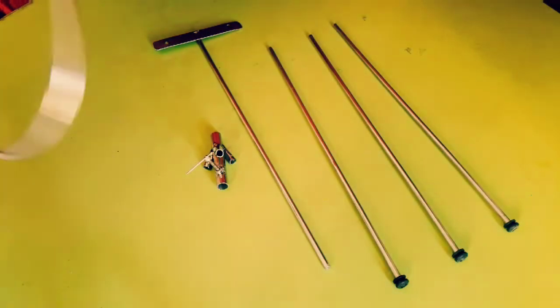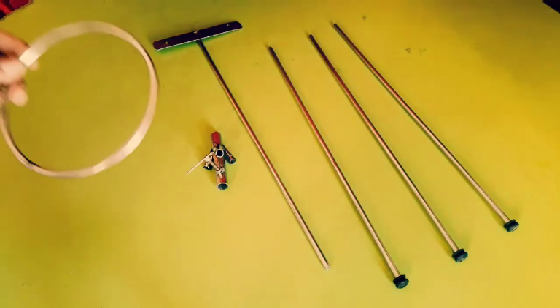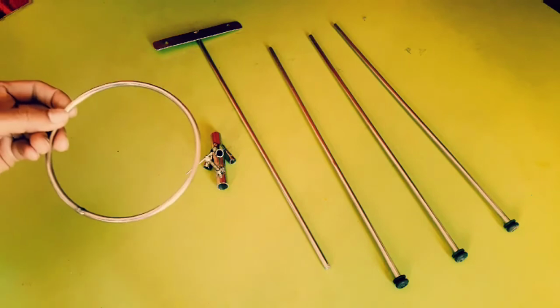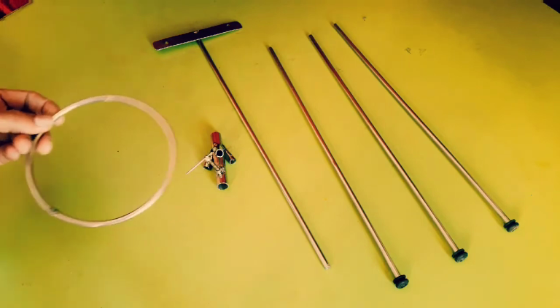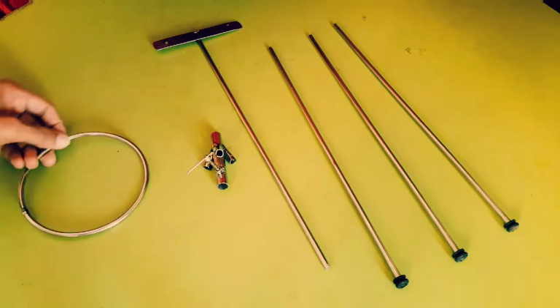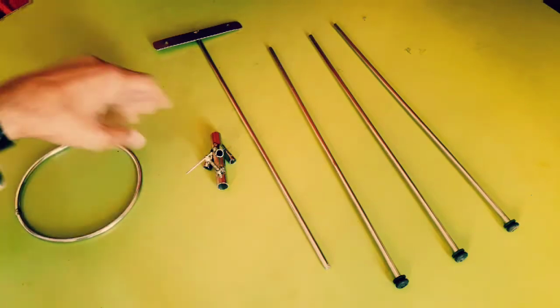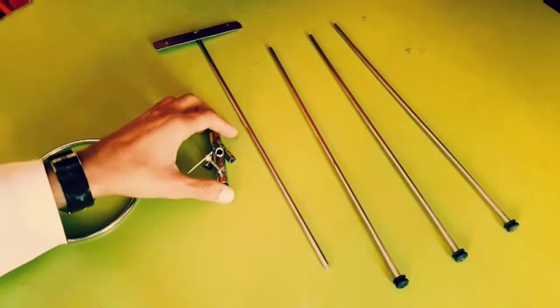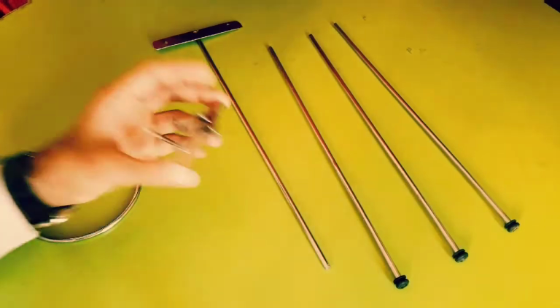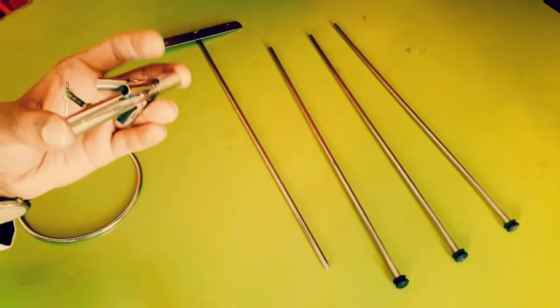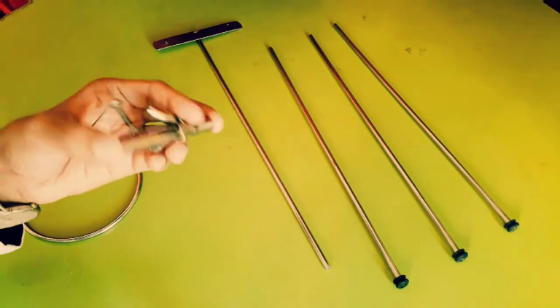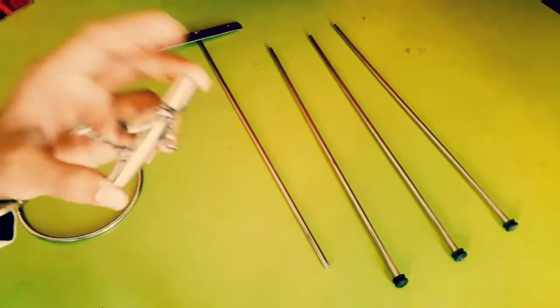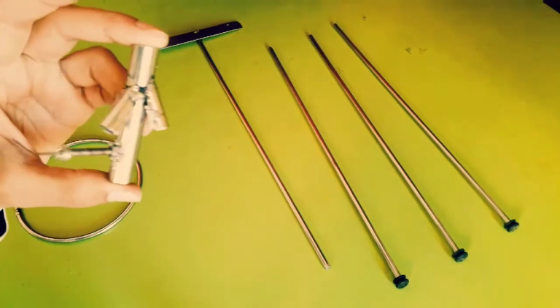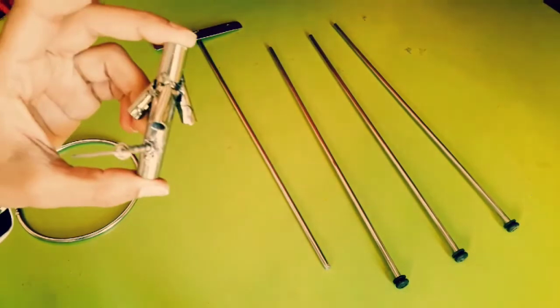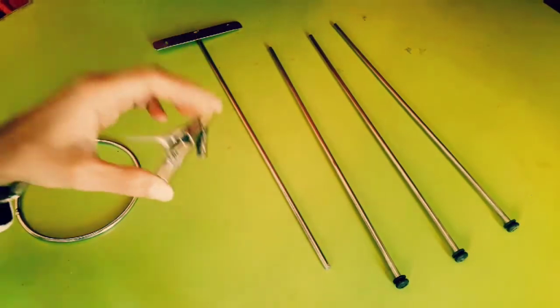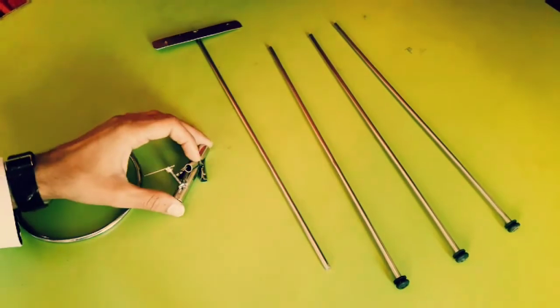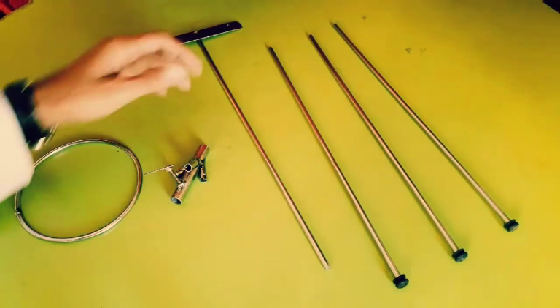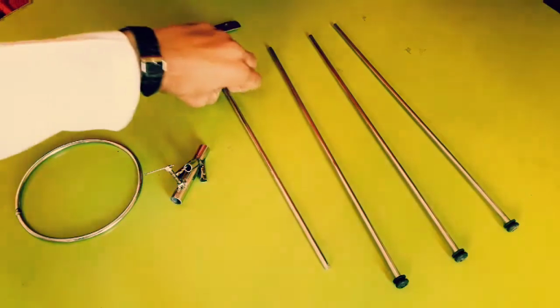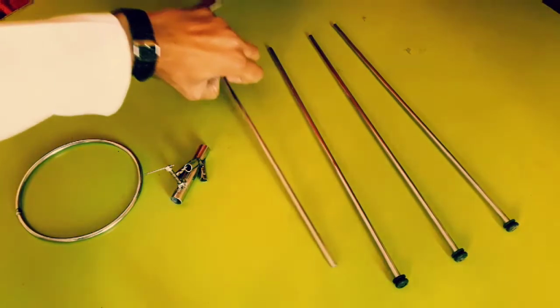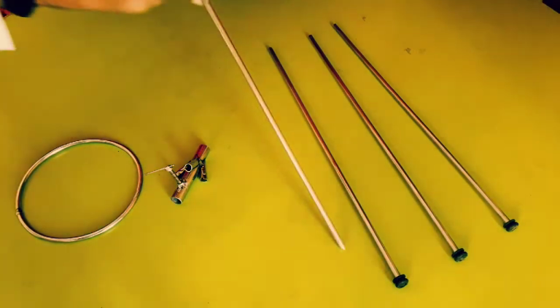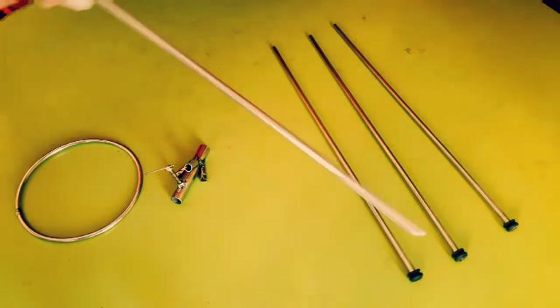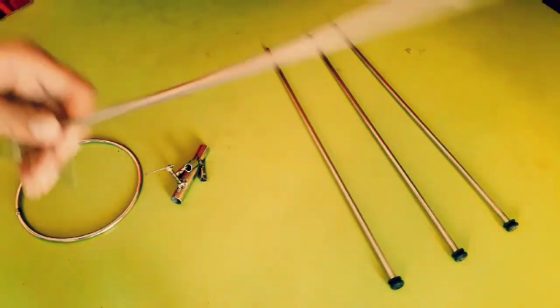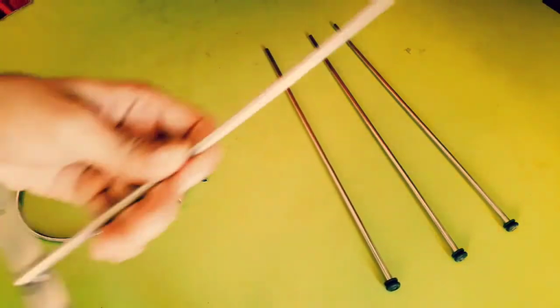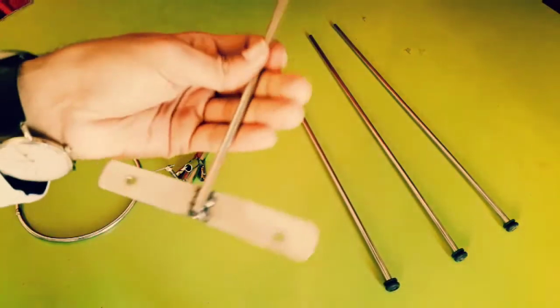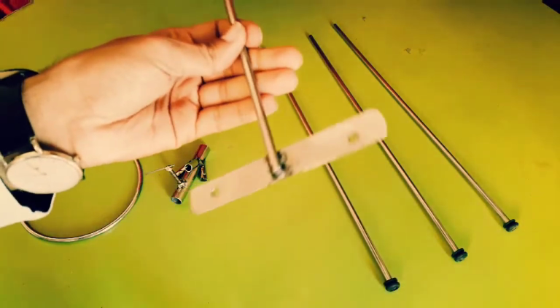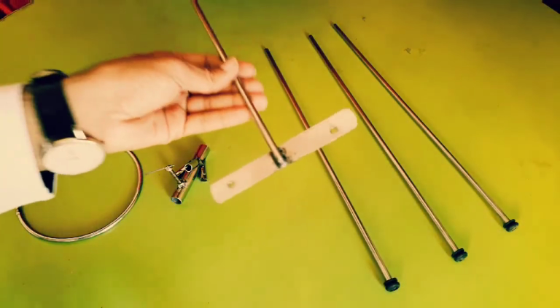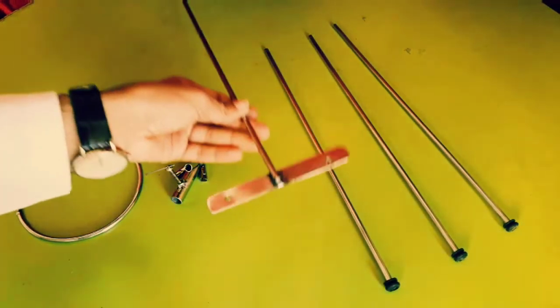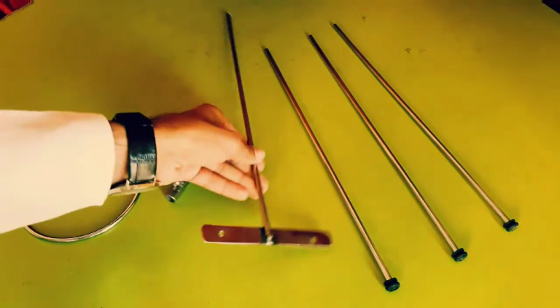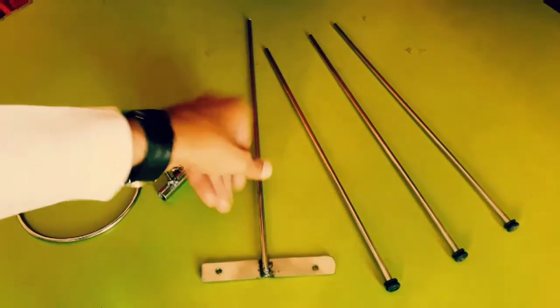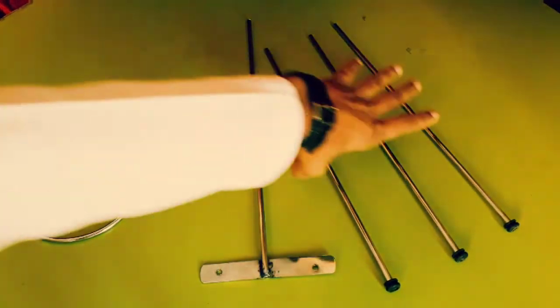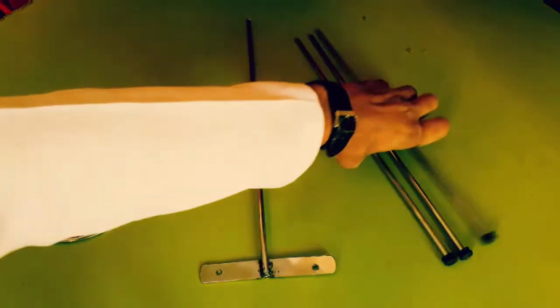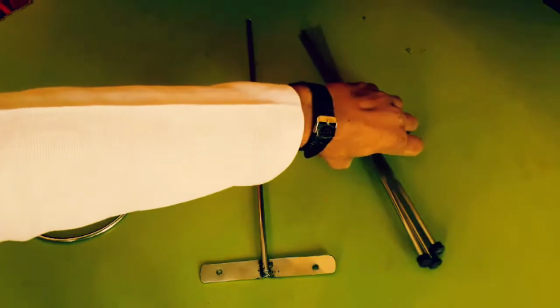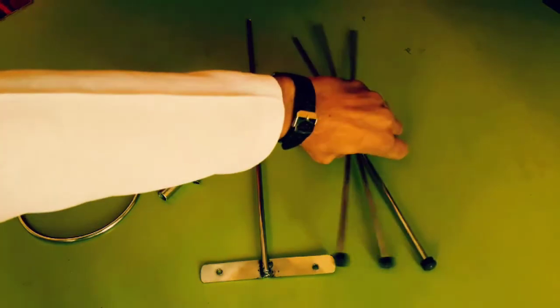And here we are done with all the things — this ring, this junction, this light holder, and those legs.